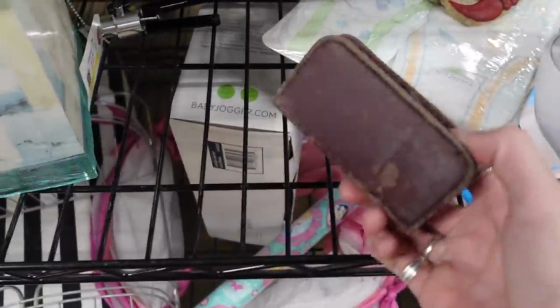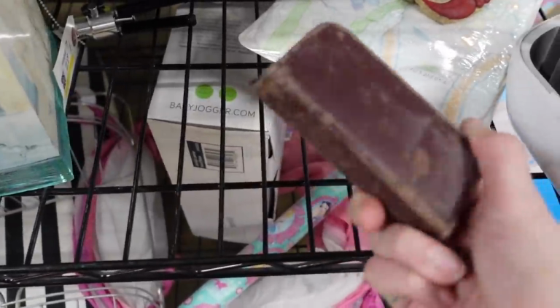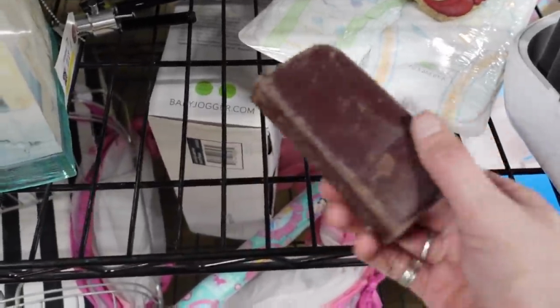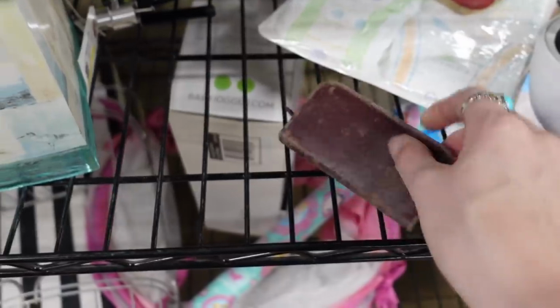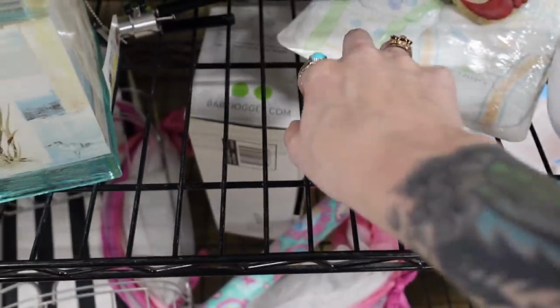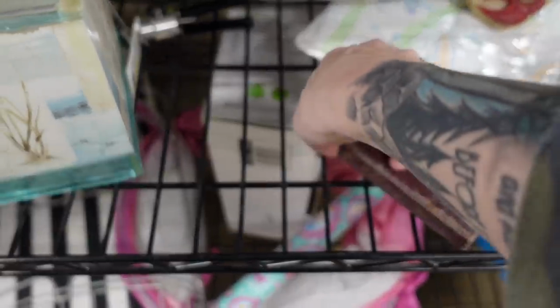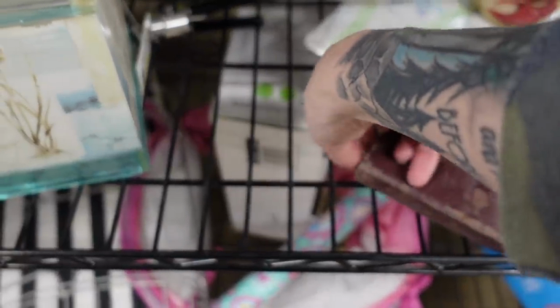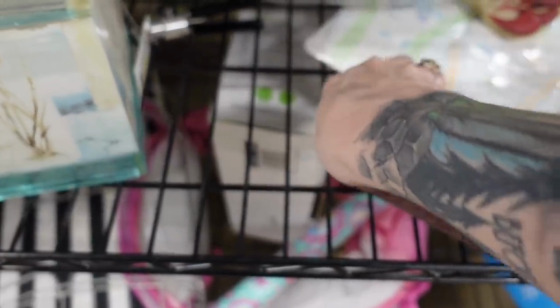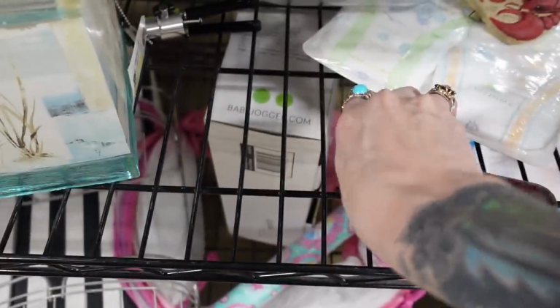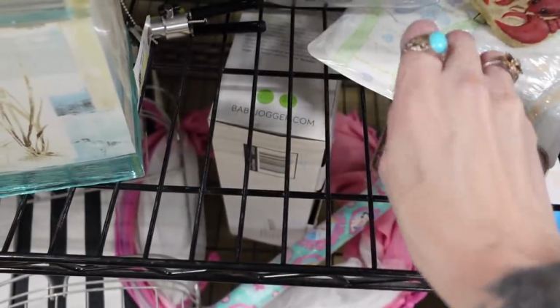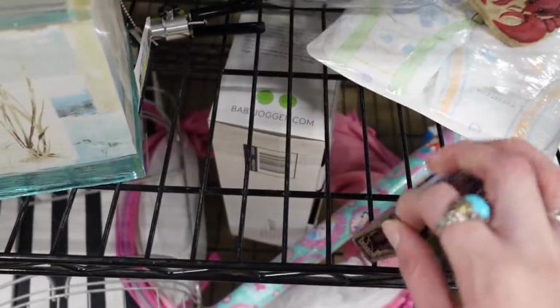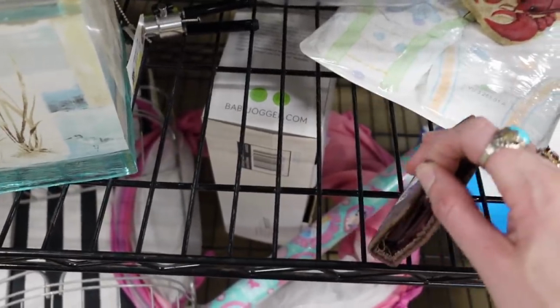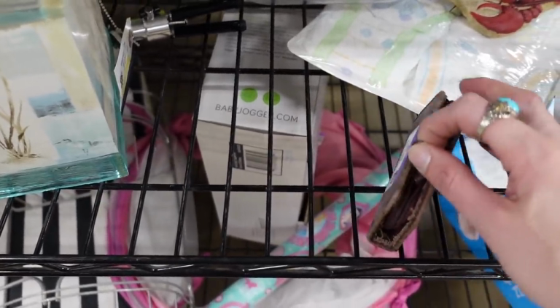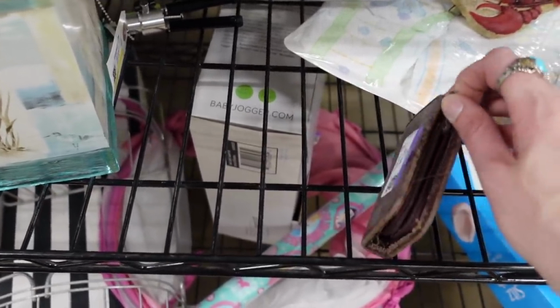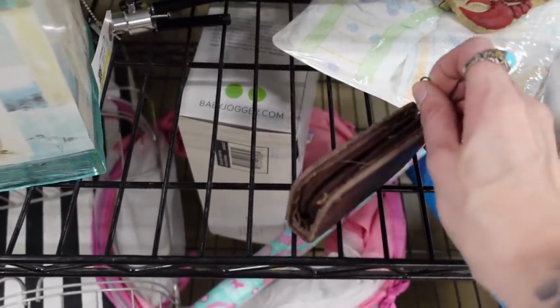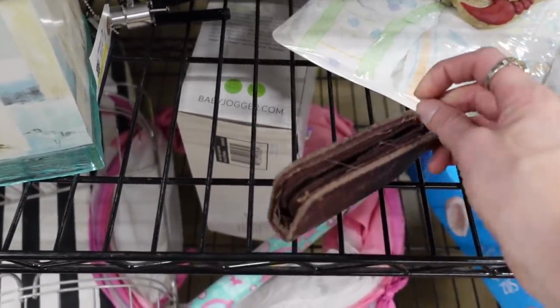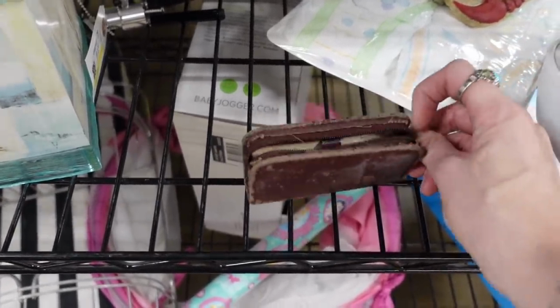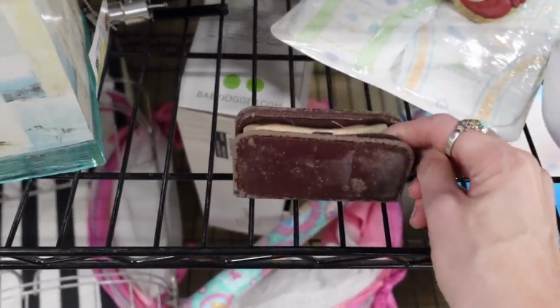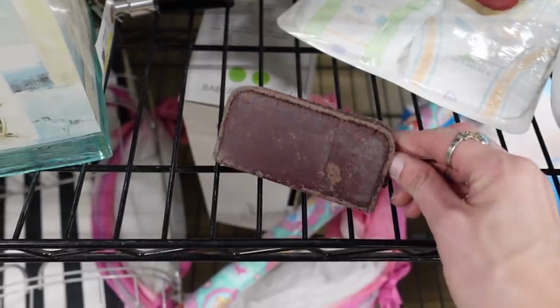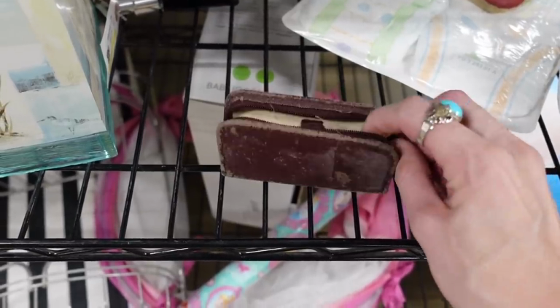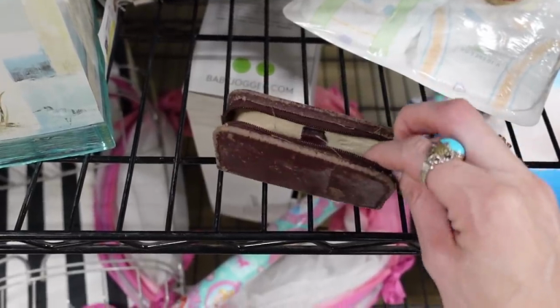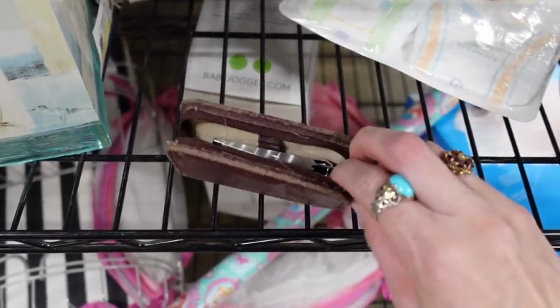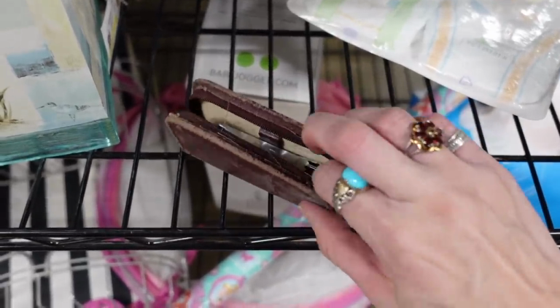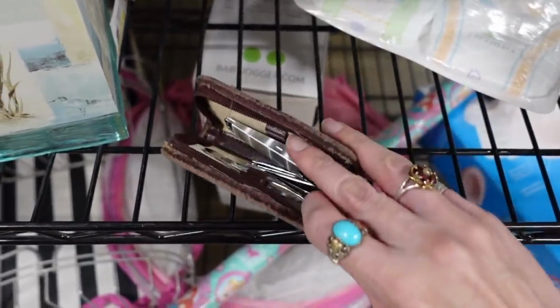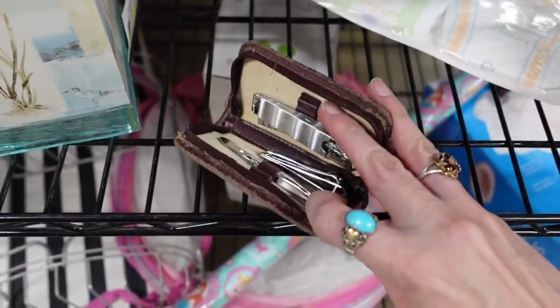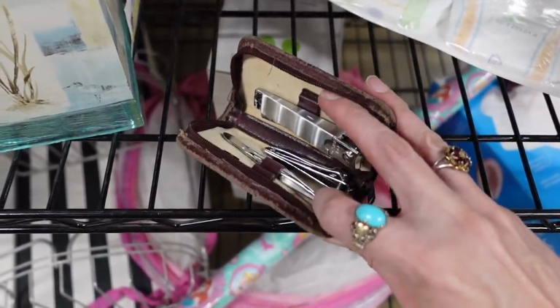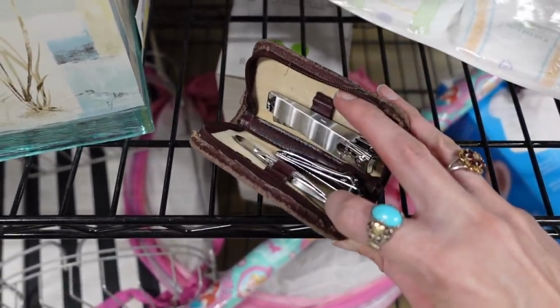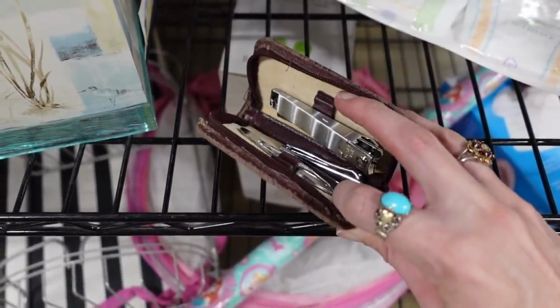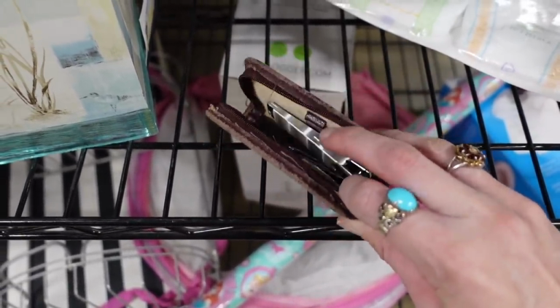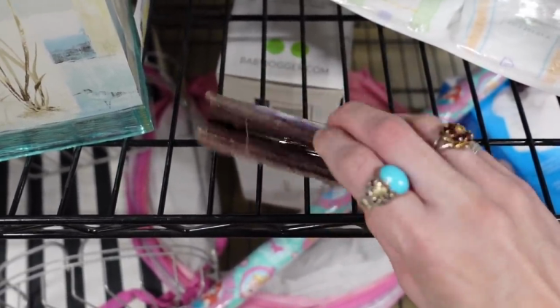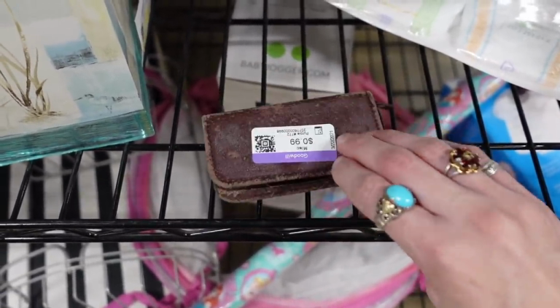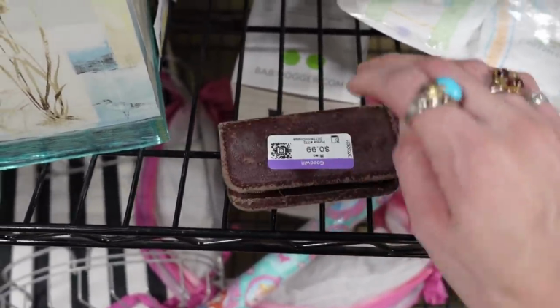Over here there was a little foldy thing and I thought, what is in this — could it be money, could it be coins? No, it's somebody's nail clippers. Never mind. That's gross.